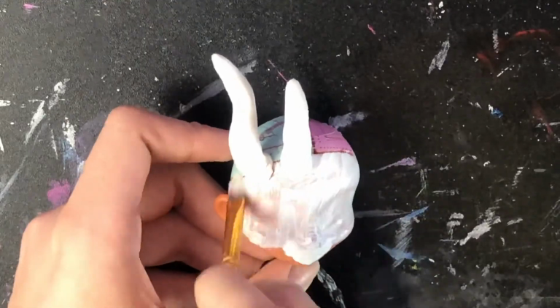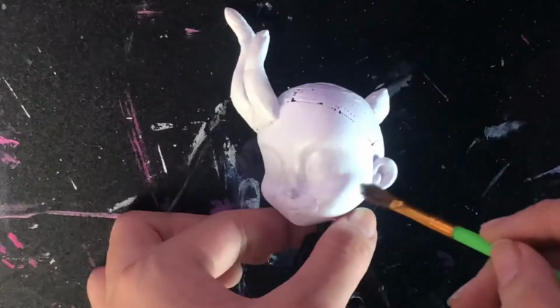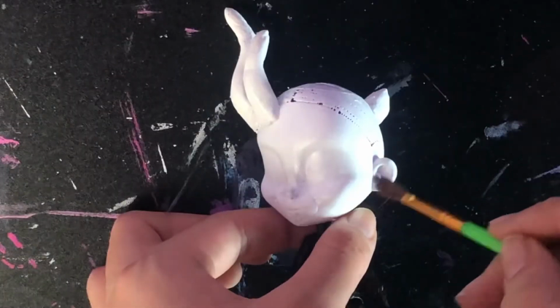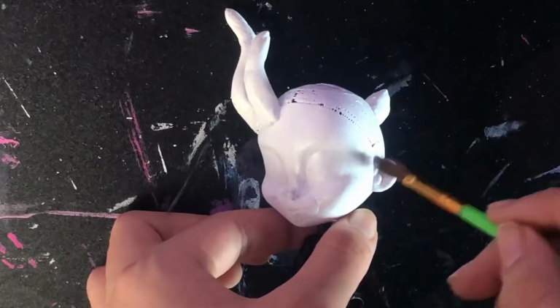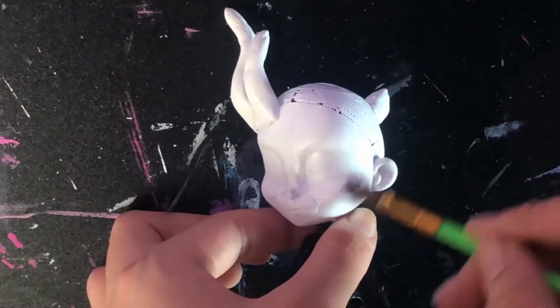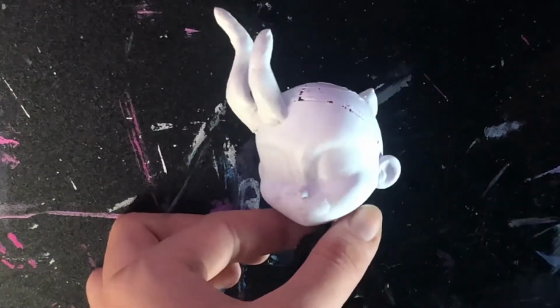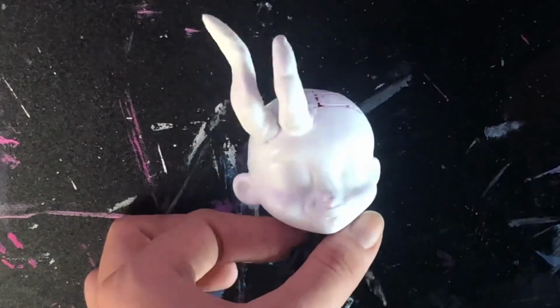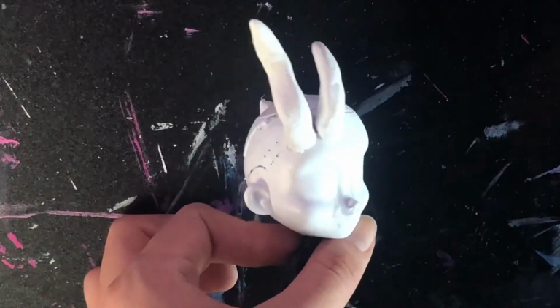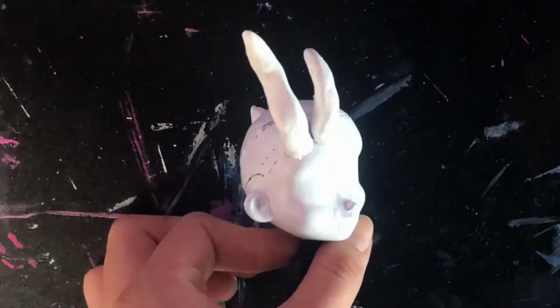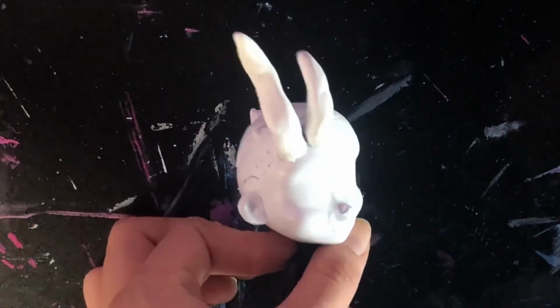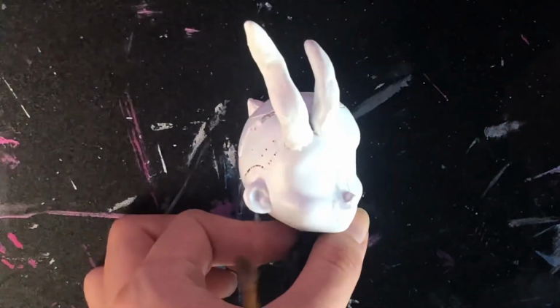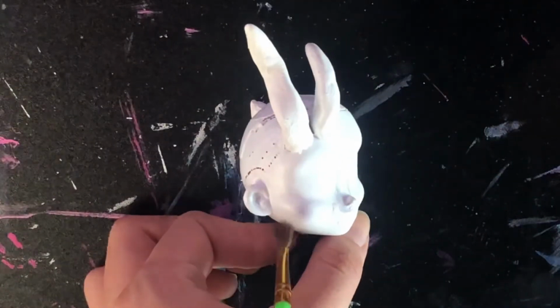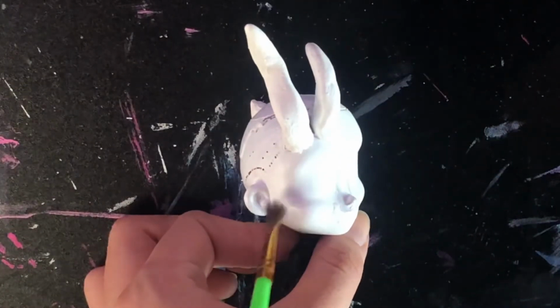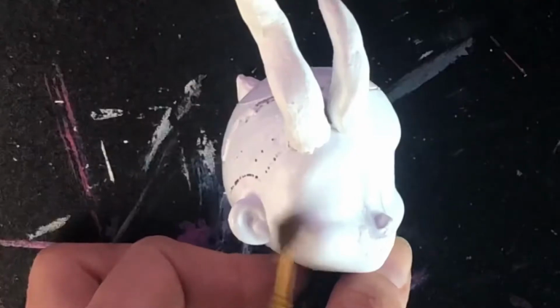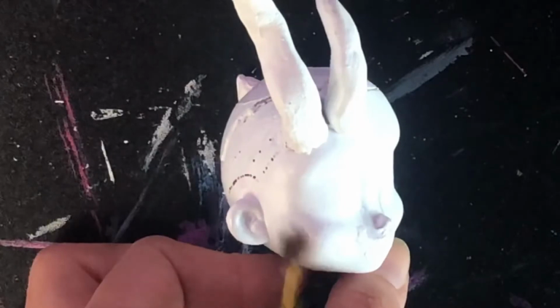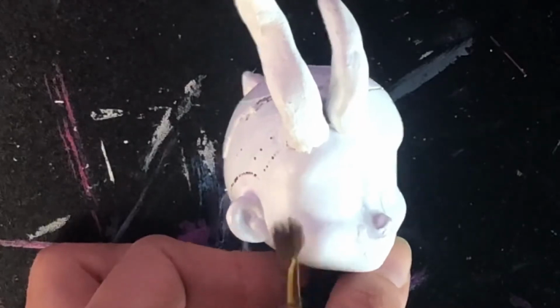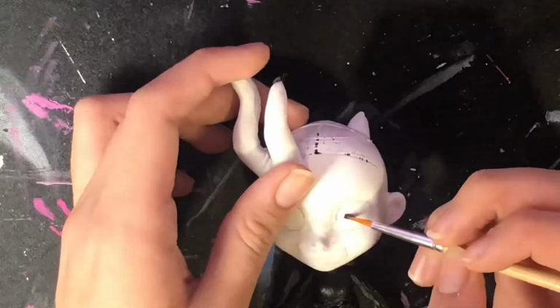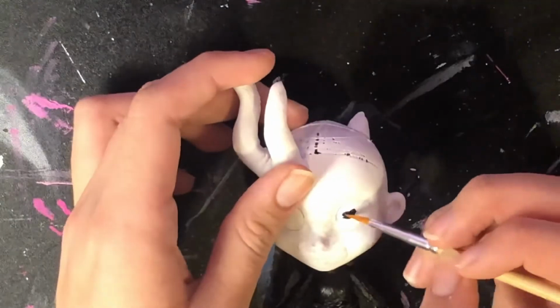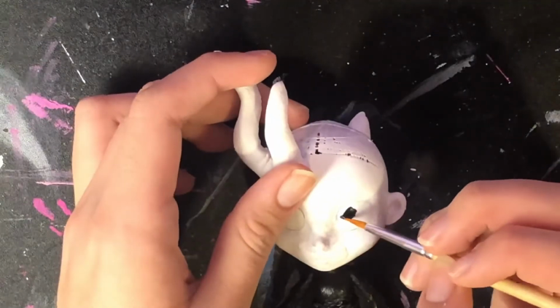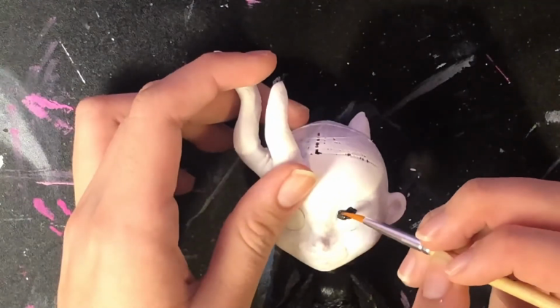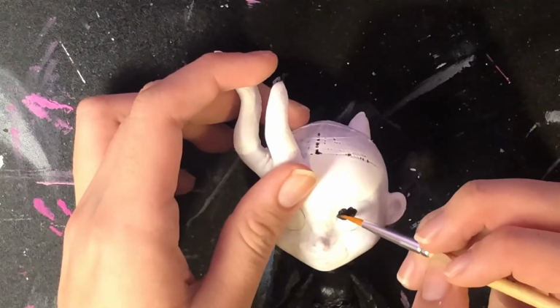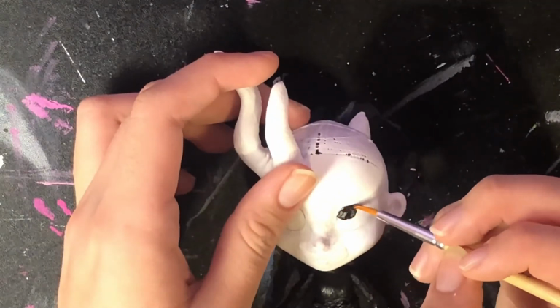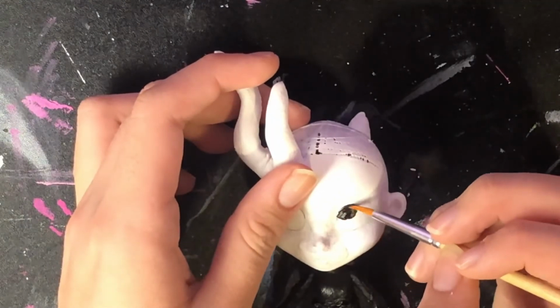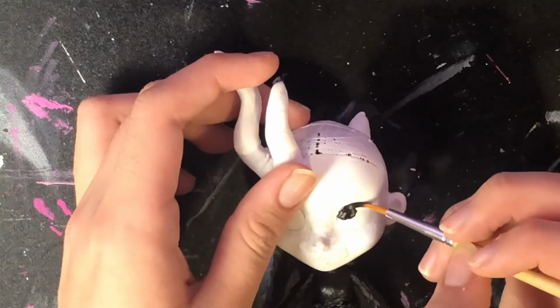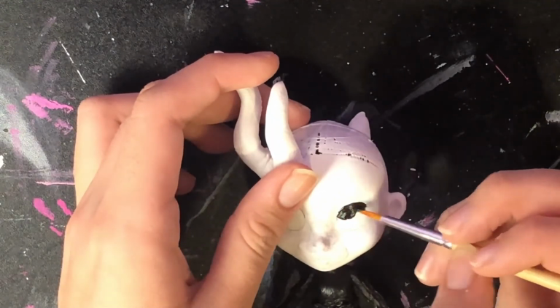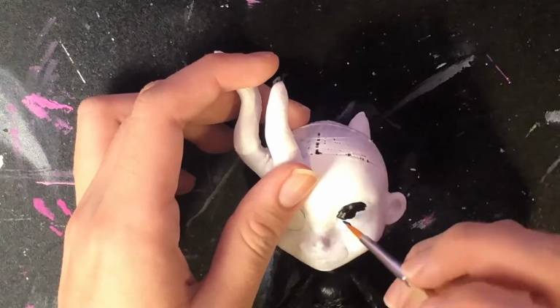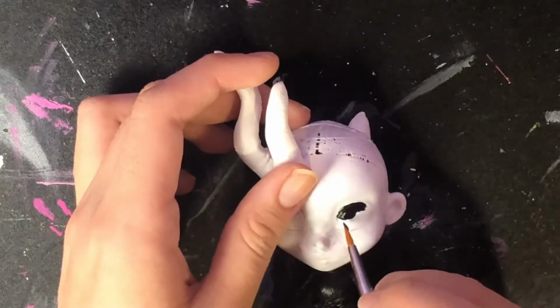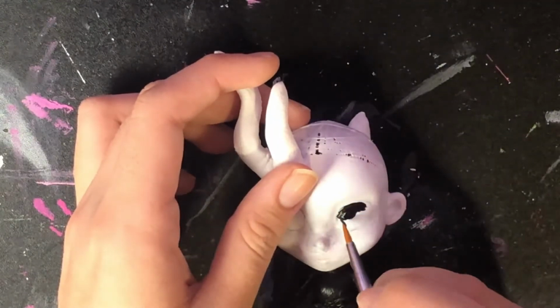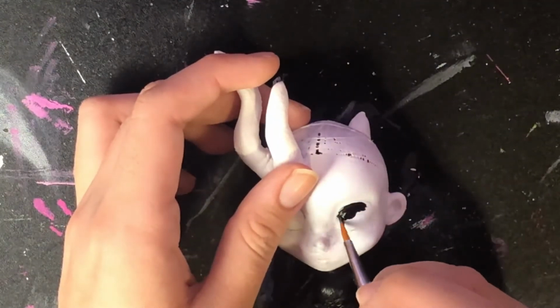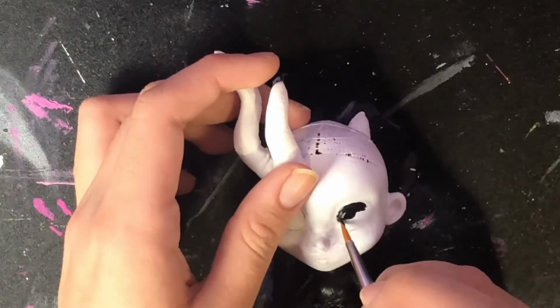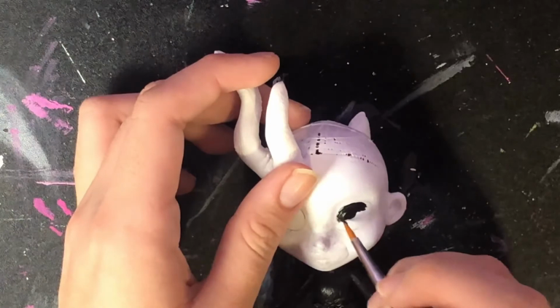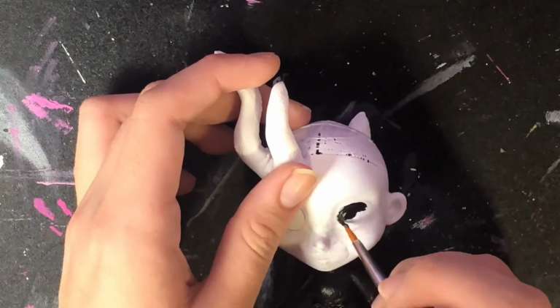For the face-ups on all of these, I've blushed the doll with black pastel because I don't have gray, and then just filled in the eyes and used a lighter gray for the eyebrows and the mouth.